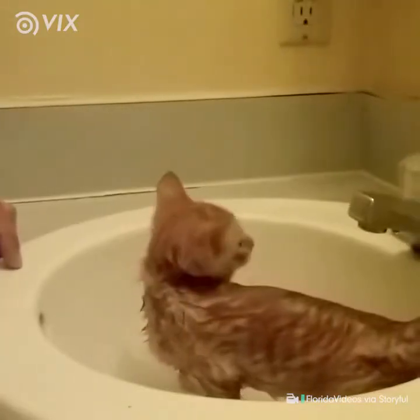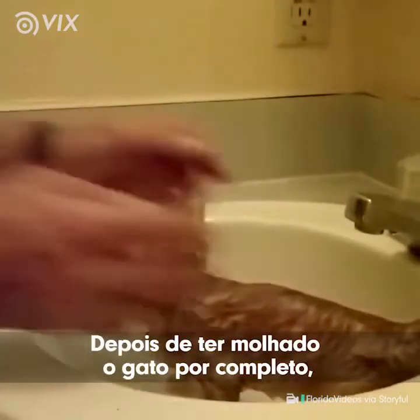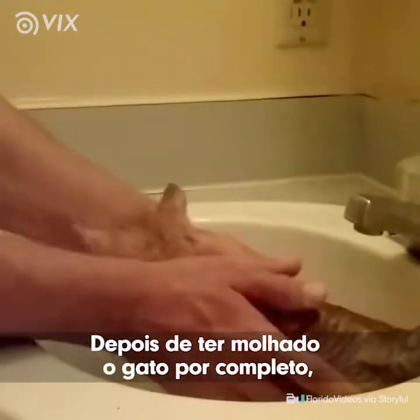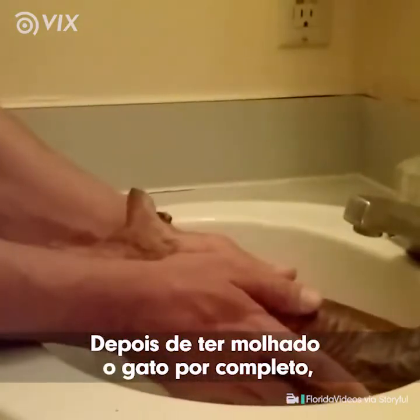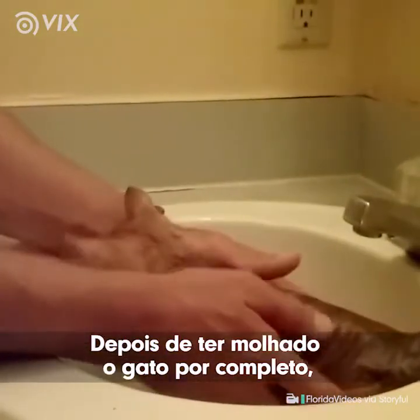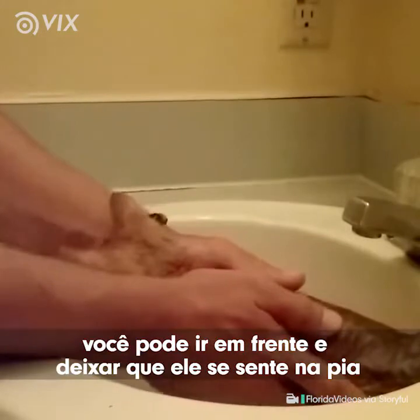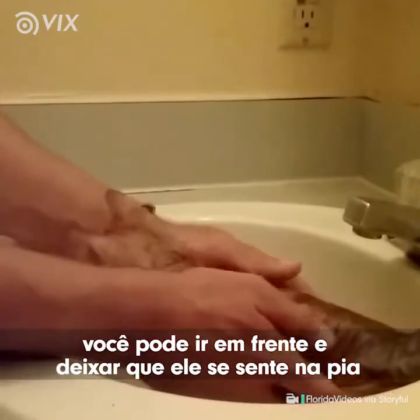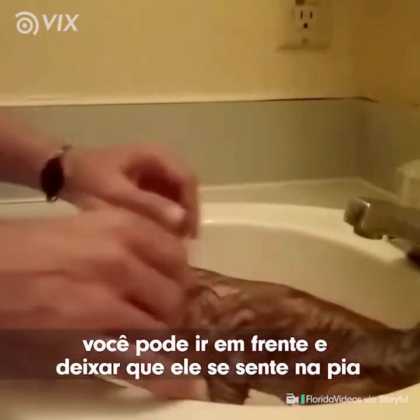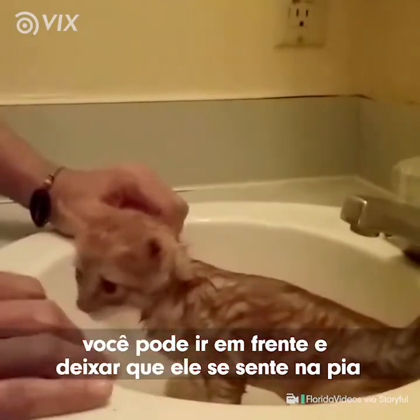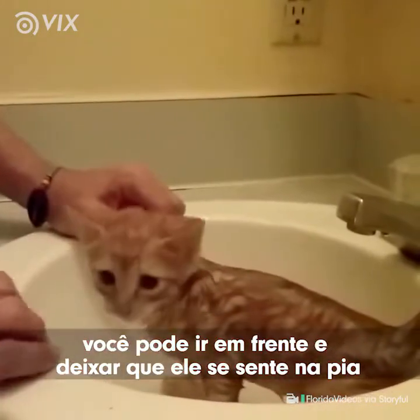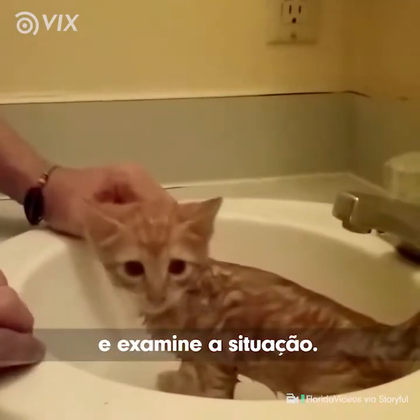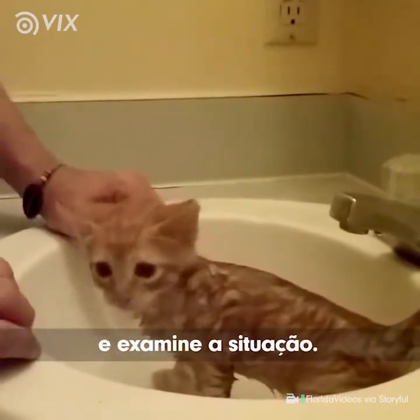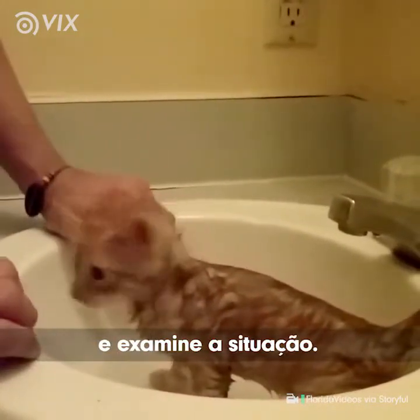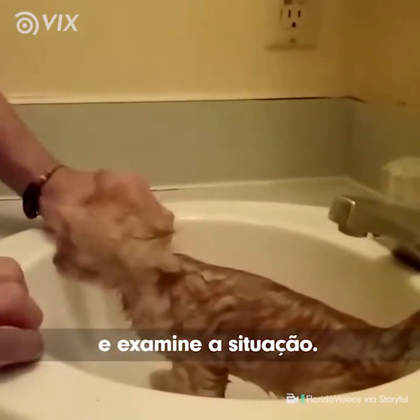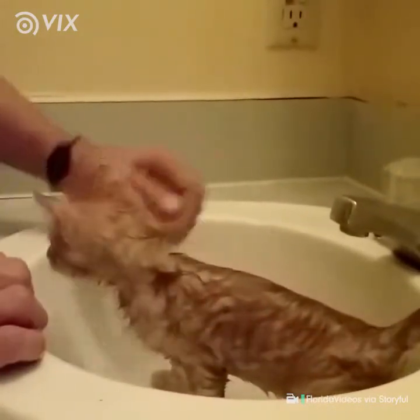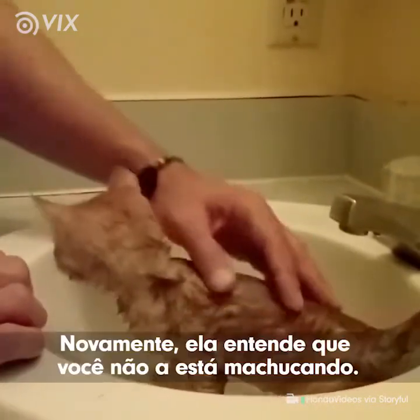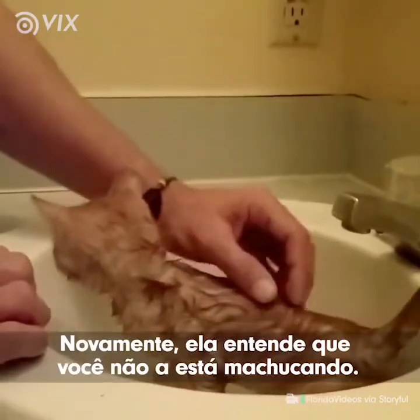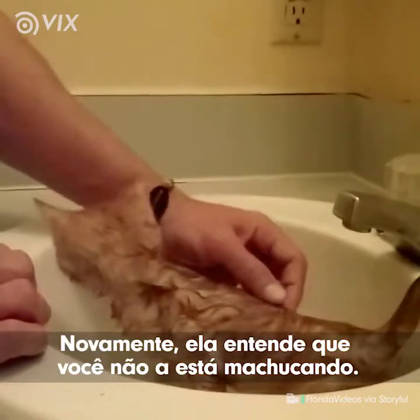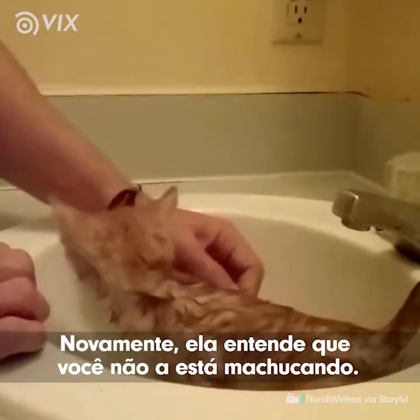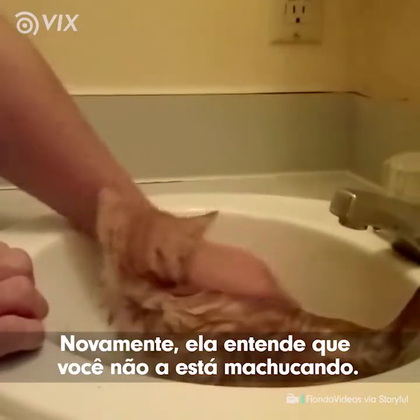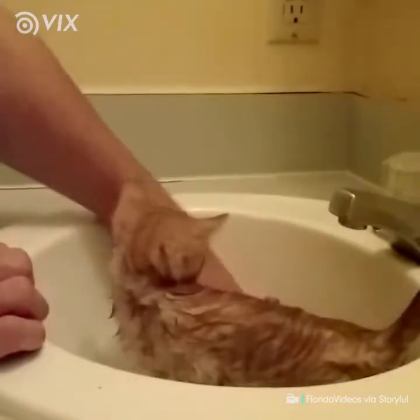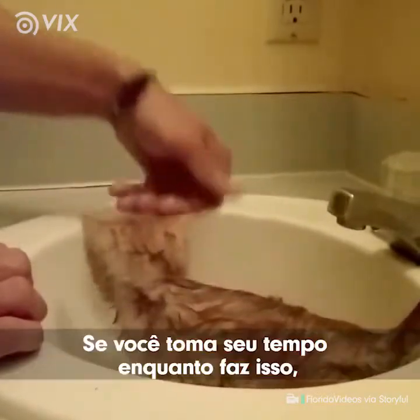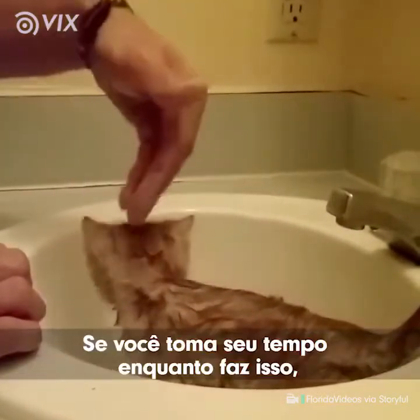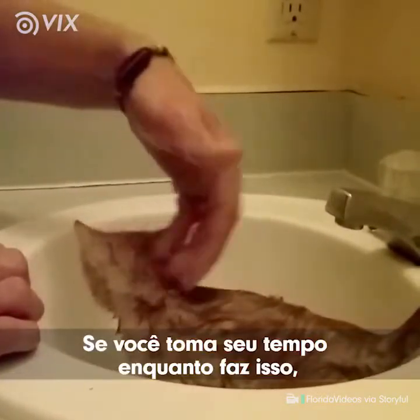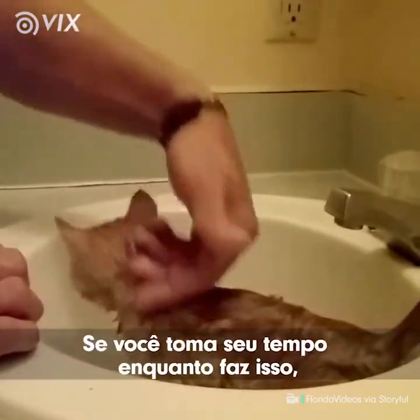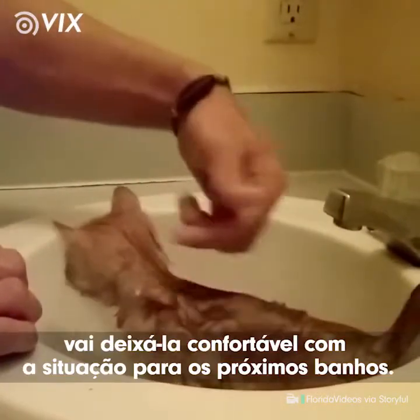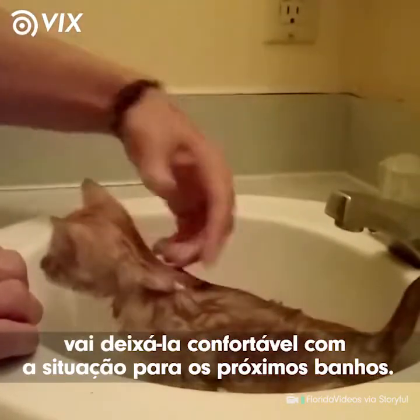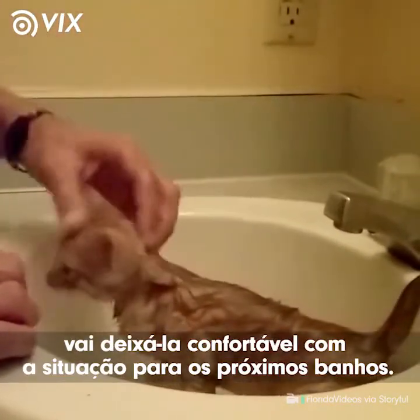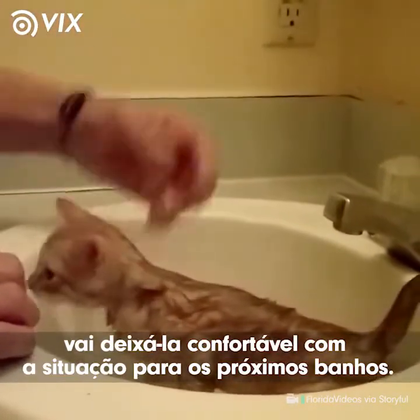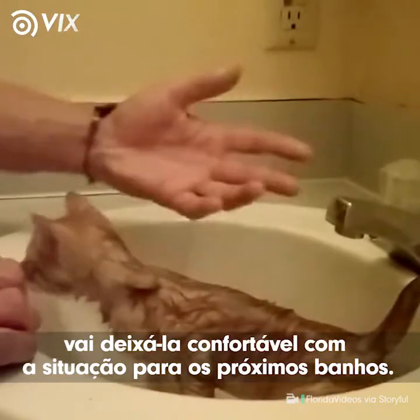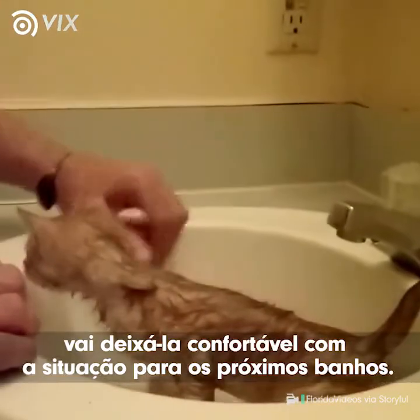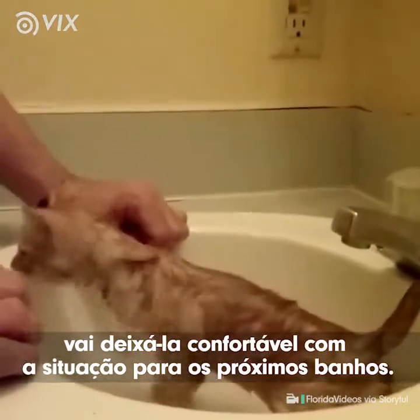Once you've got the kitten fully wet, you can go ahead and let it sit in the sink and it'll examine the situation. It understands you're not hurting it. If you take your time while you do this, it'll make her comfortable with the situation for a future bath.